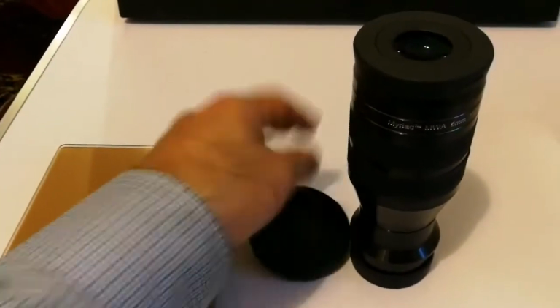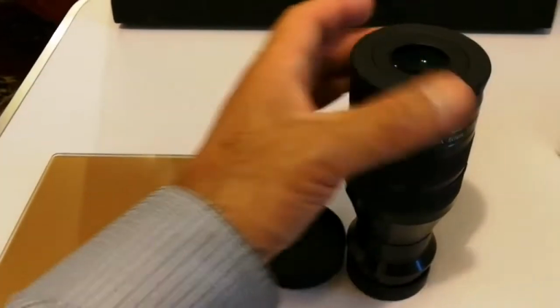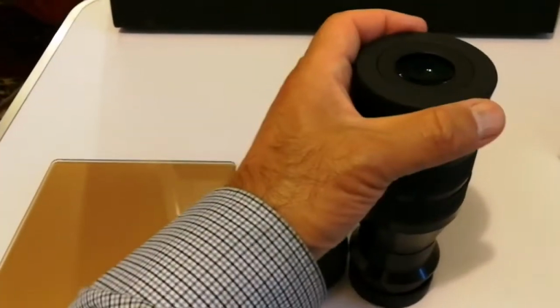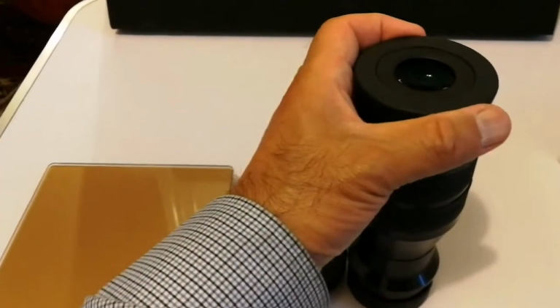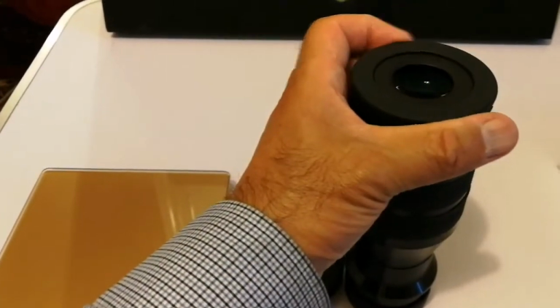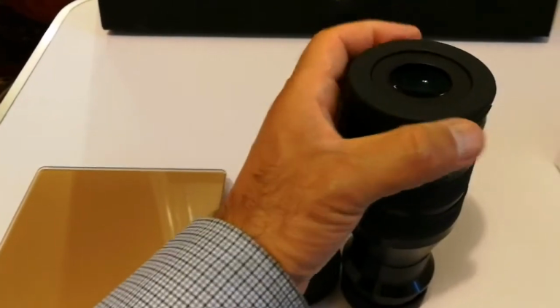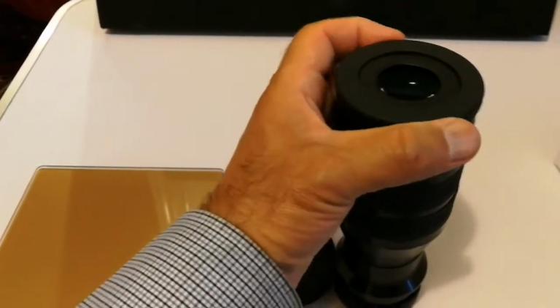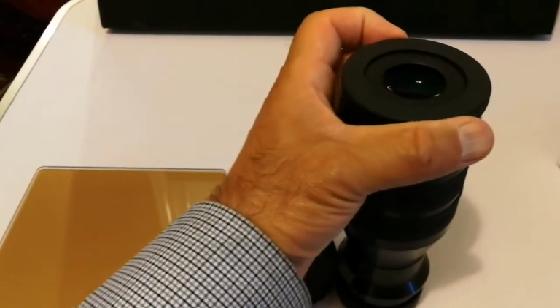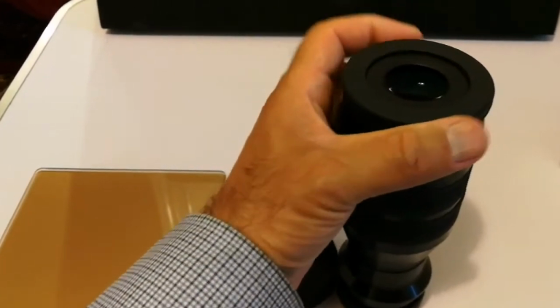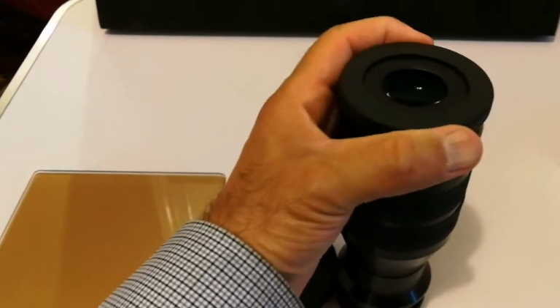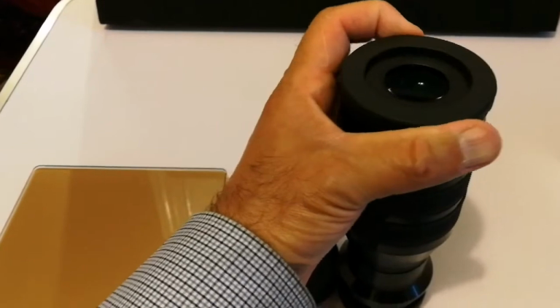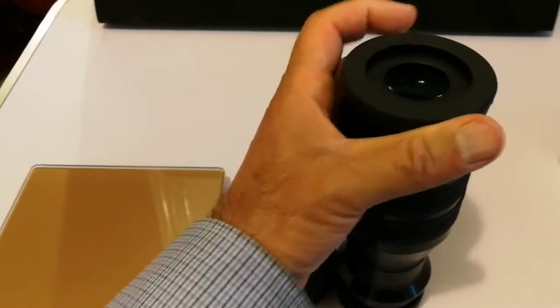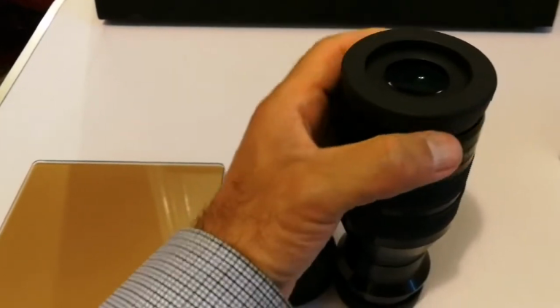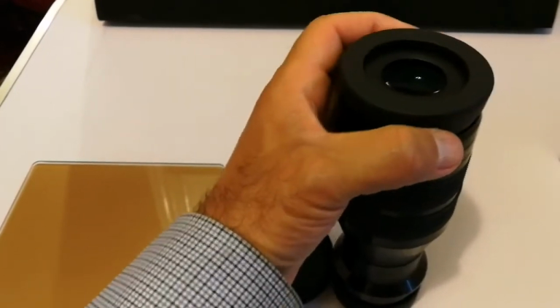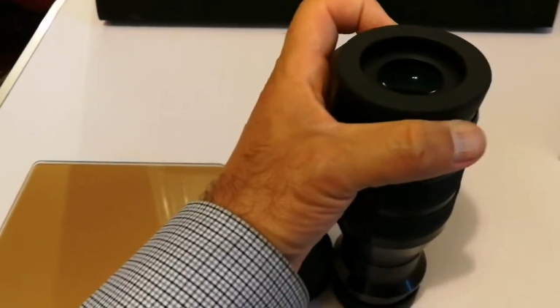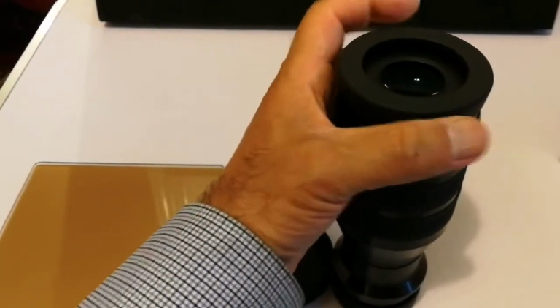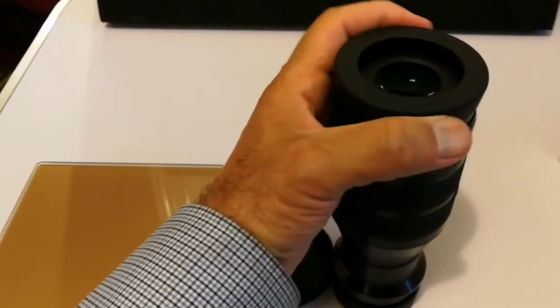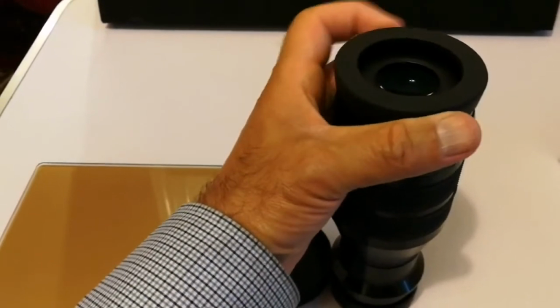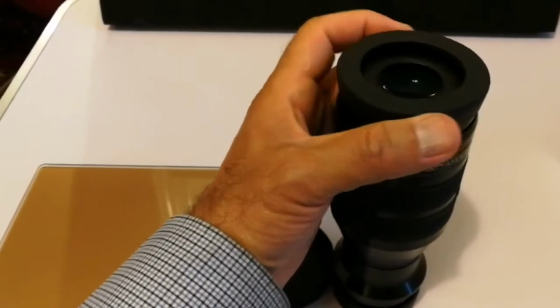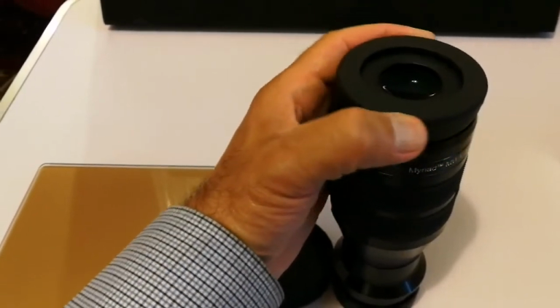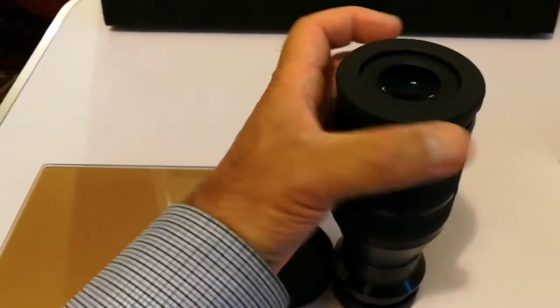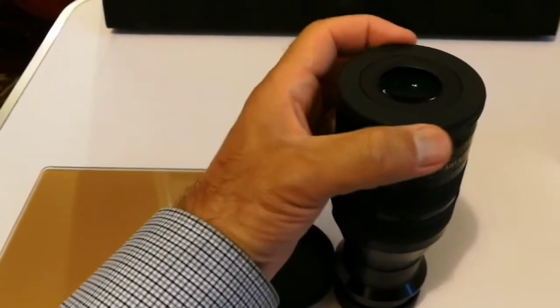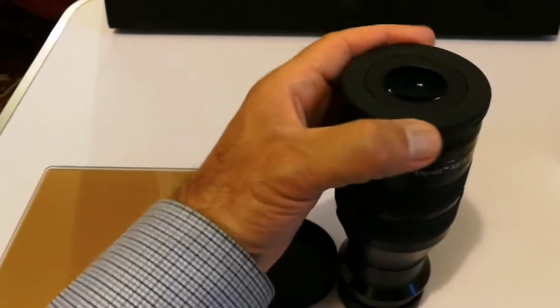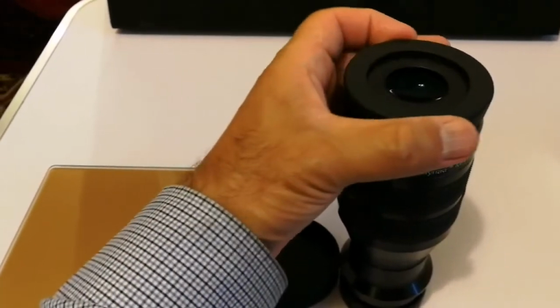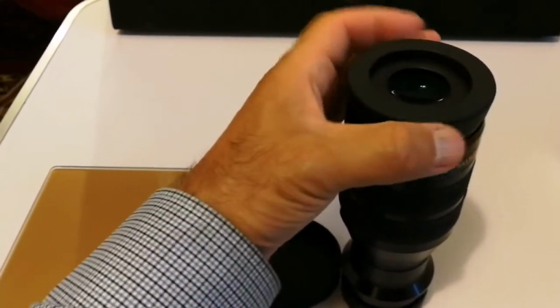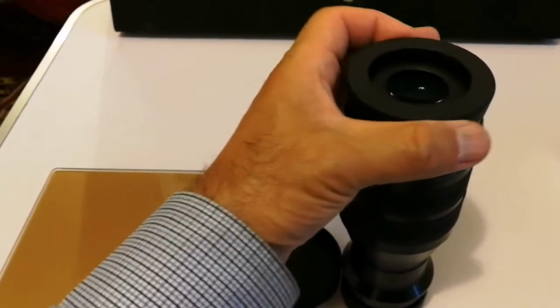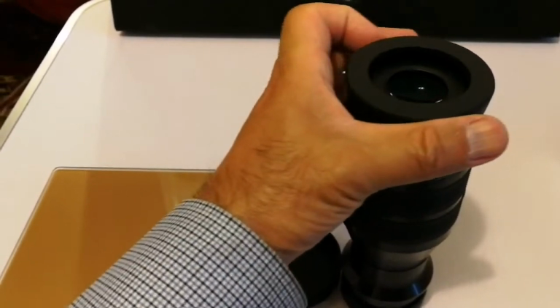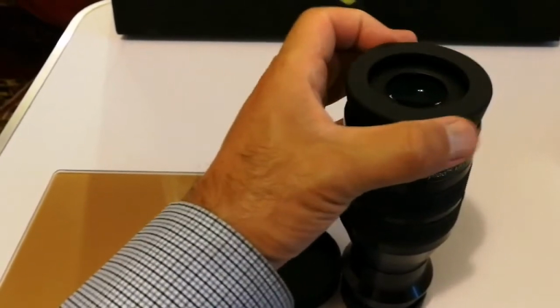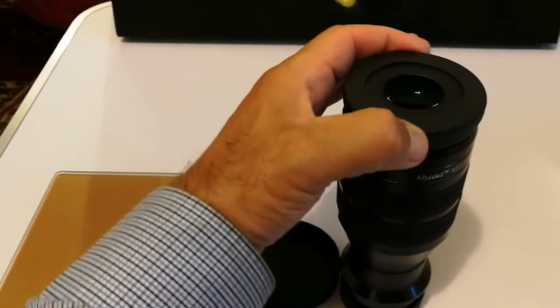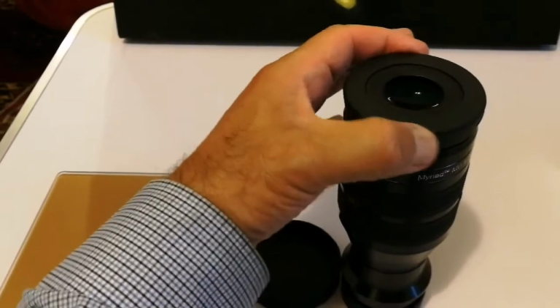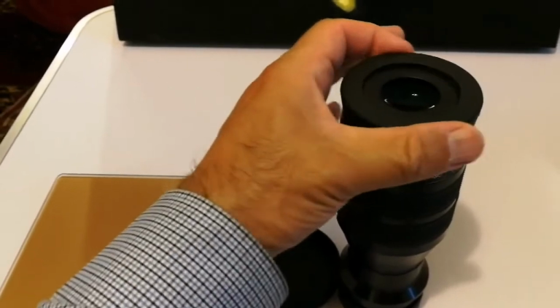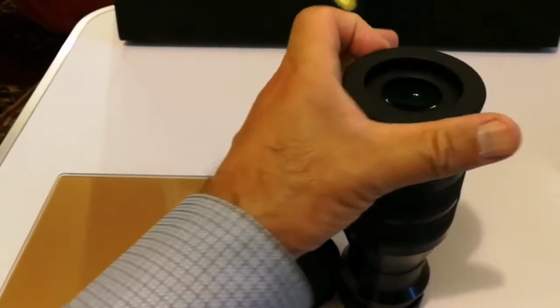I love this eyecup — look at it. I prefer this eyecup; you can rest your eye on it, and it goes up and down so you can adjust it.